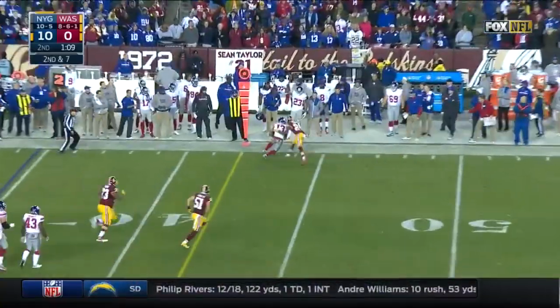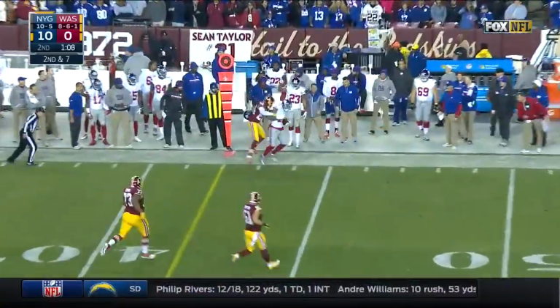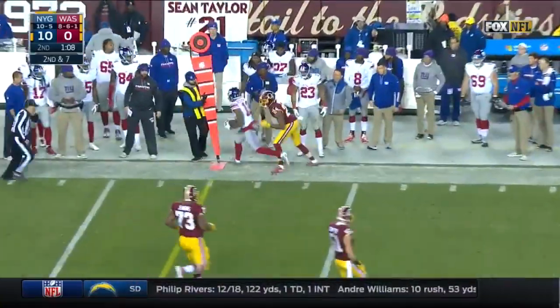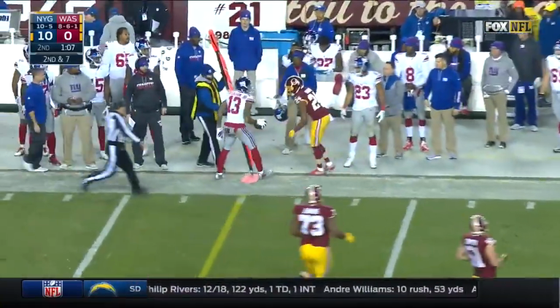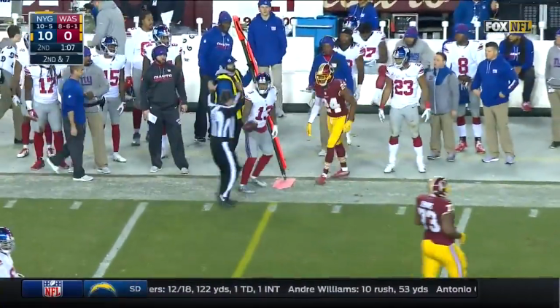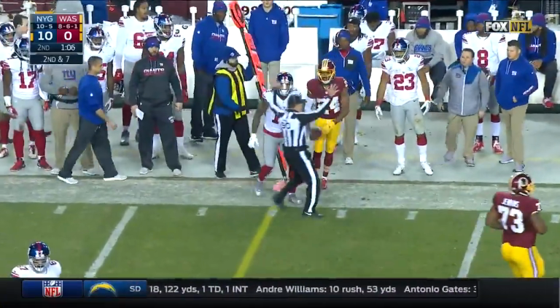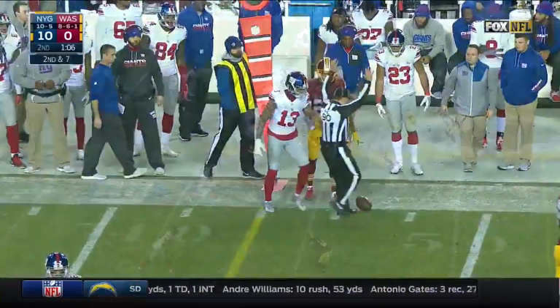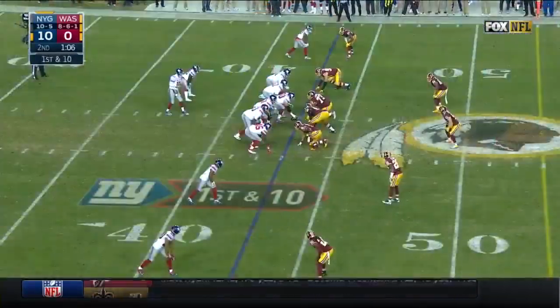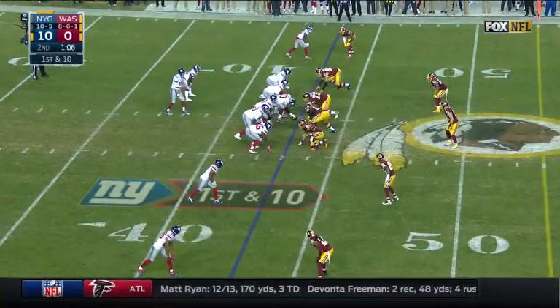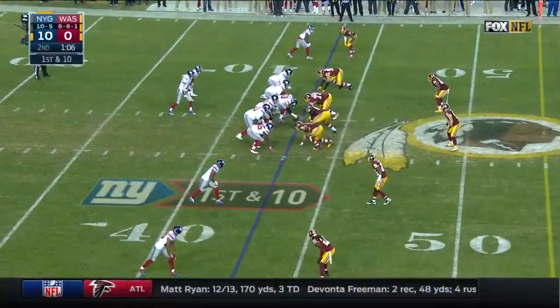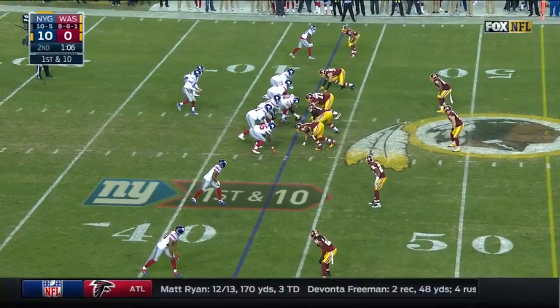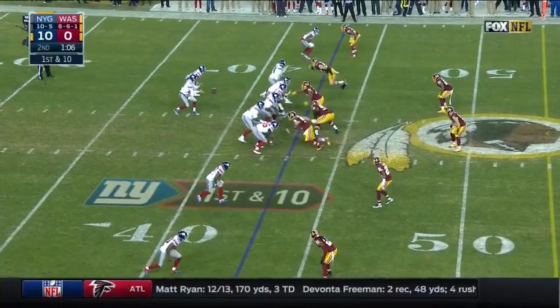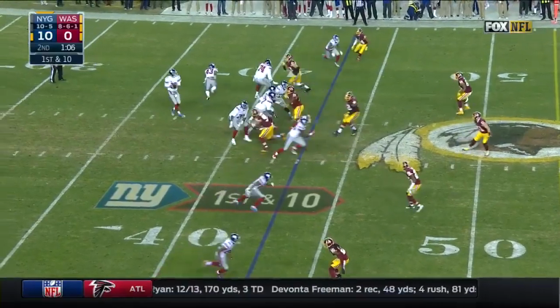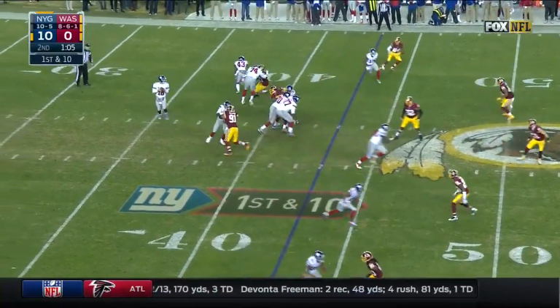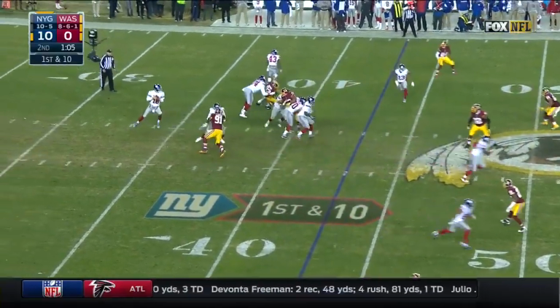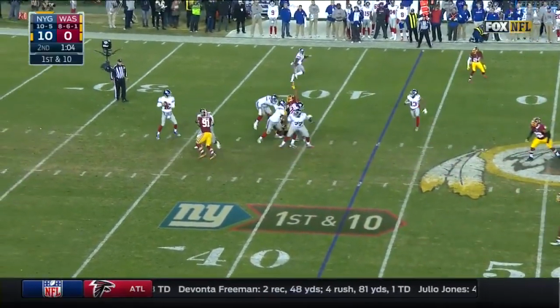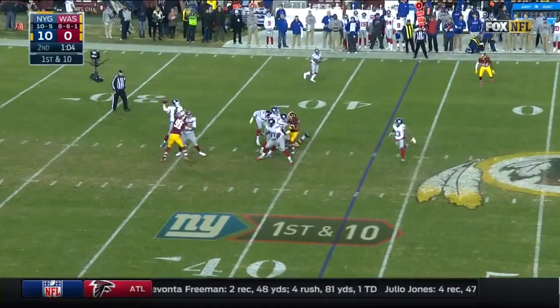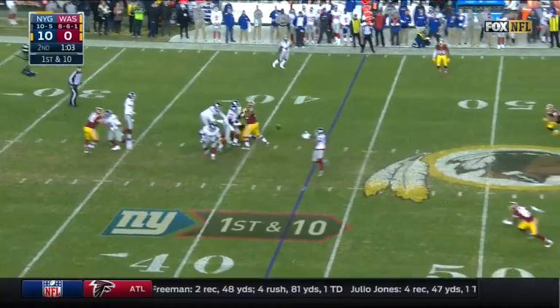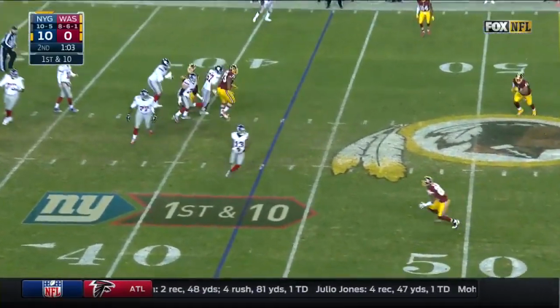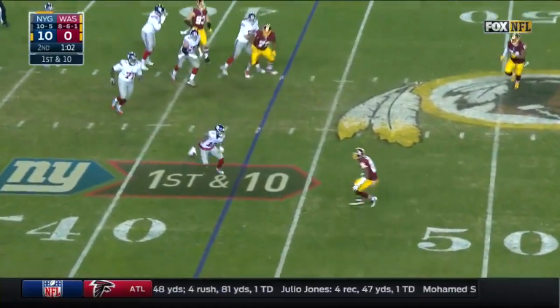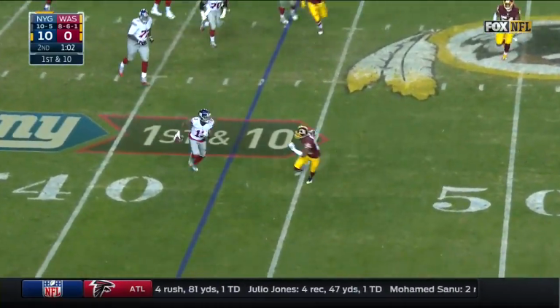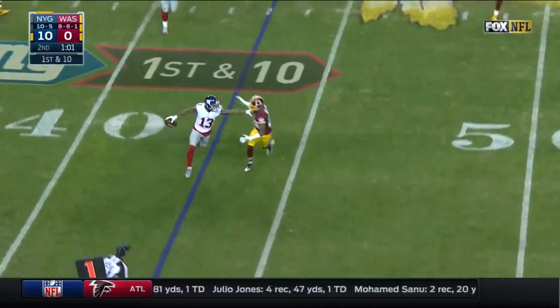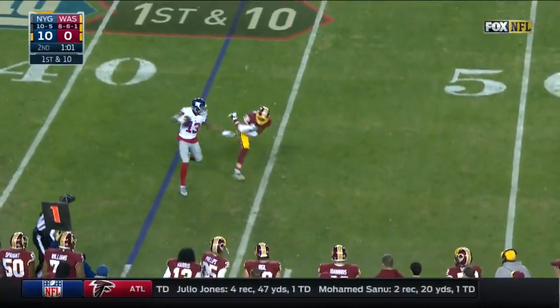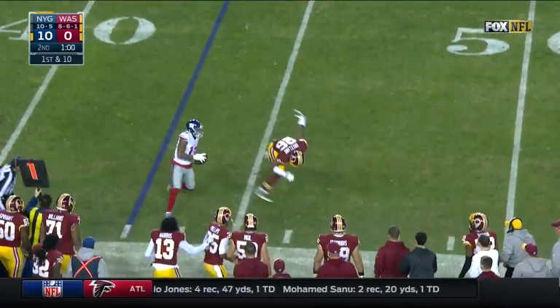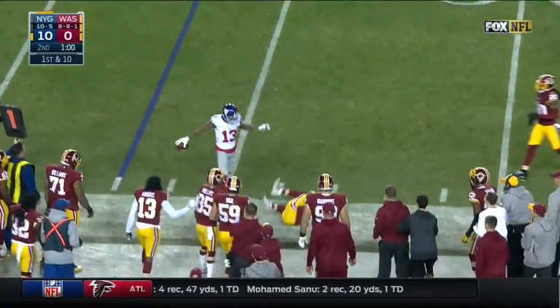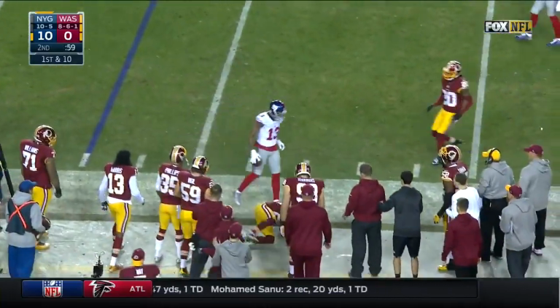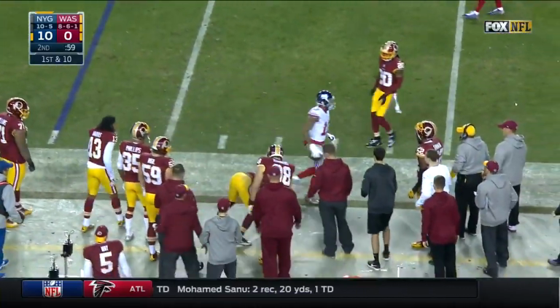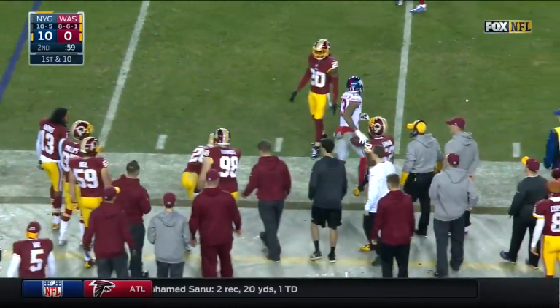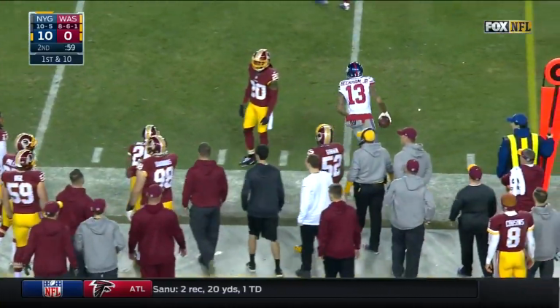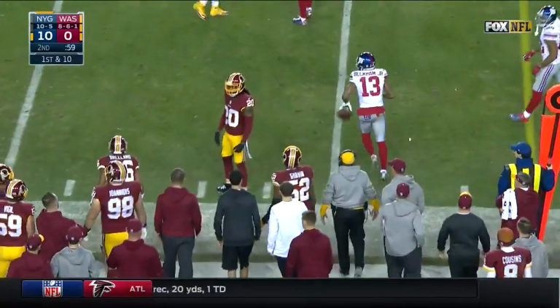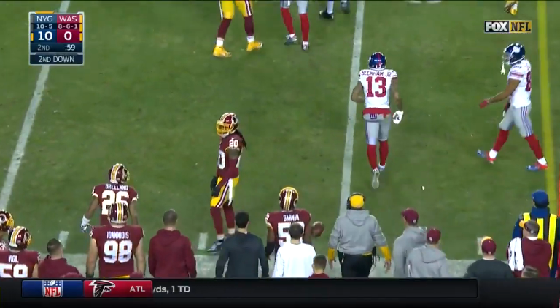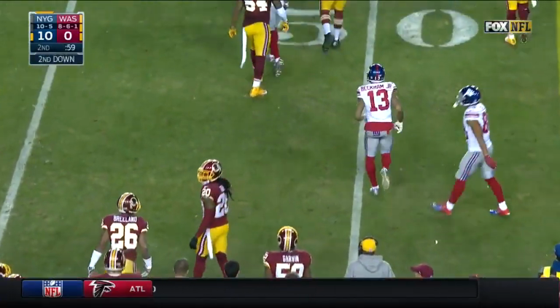Another wide-open receiver and it's Beckham — you create a lot of separation to make it easy on your quarterback. Three-man pass rush, Manning underneath, and there's Beckham again. He gives a stiff arm into the chest of Bashad Breeland.